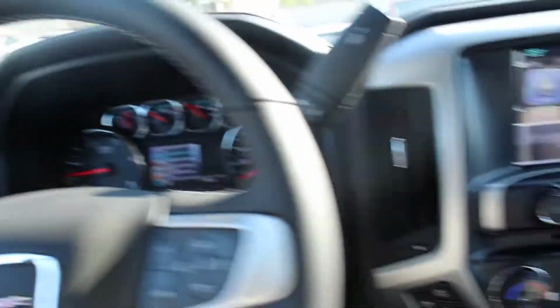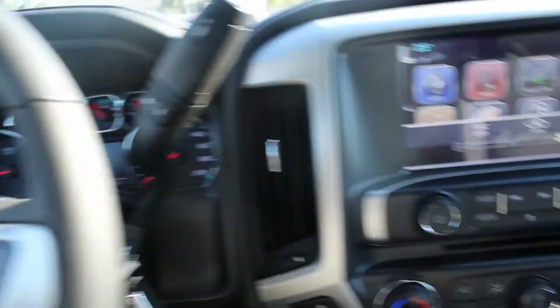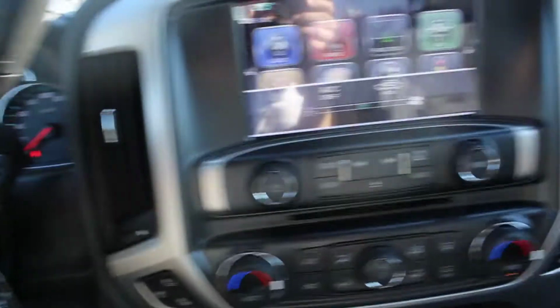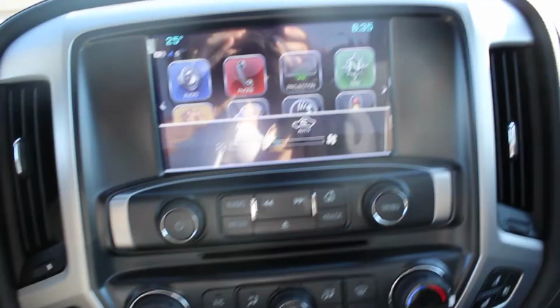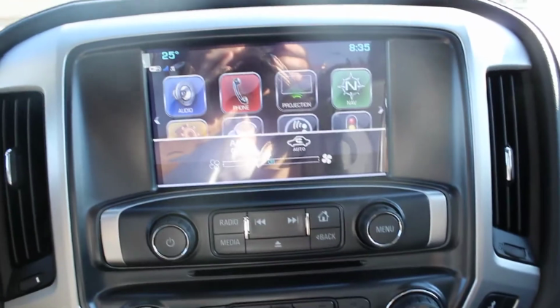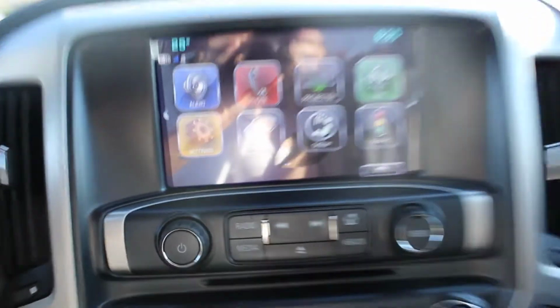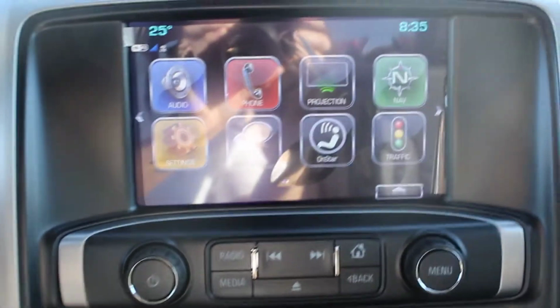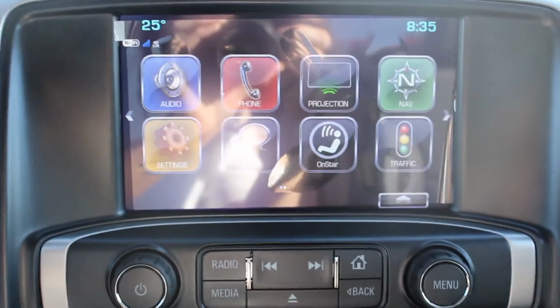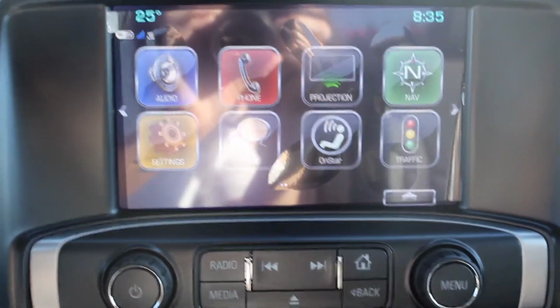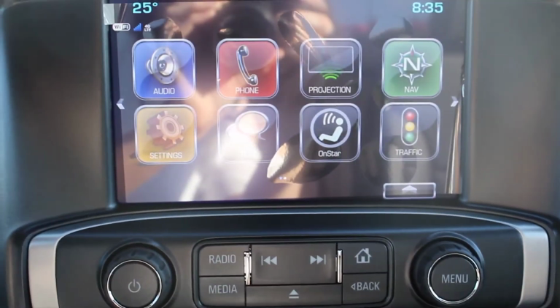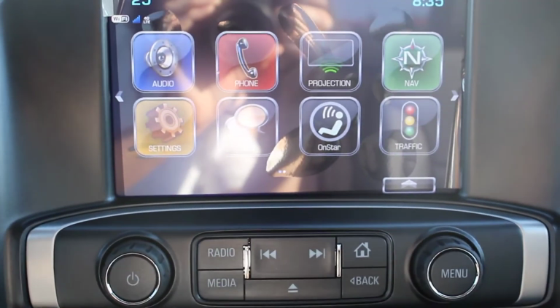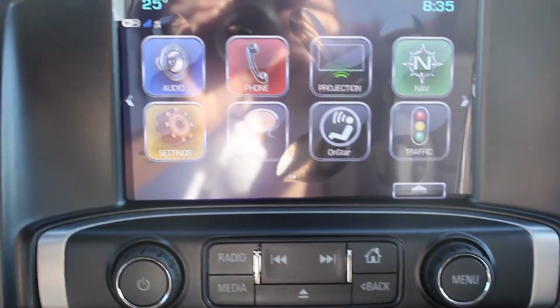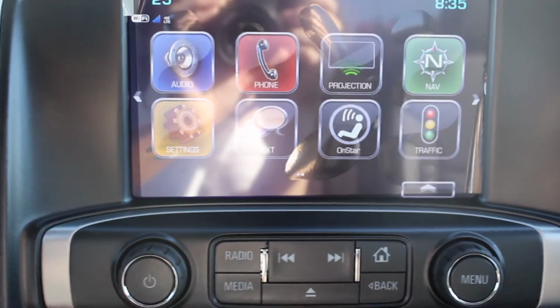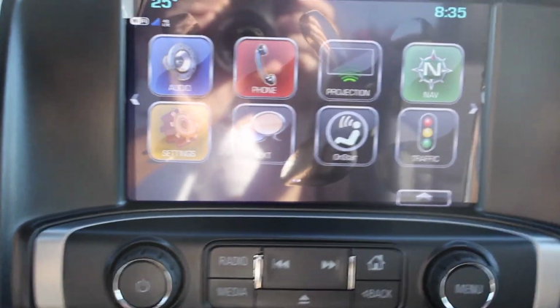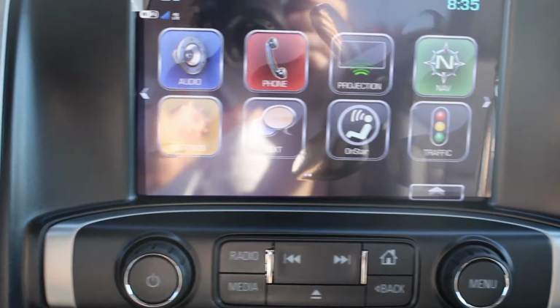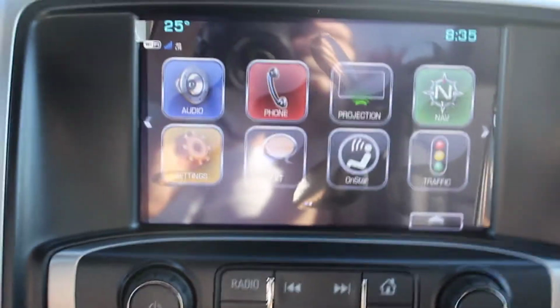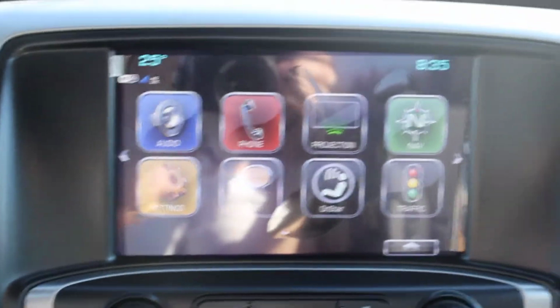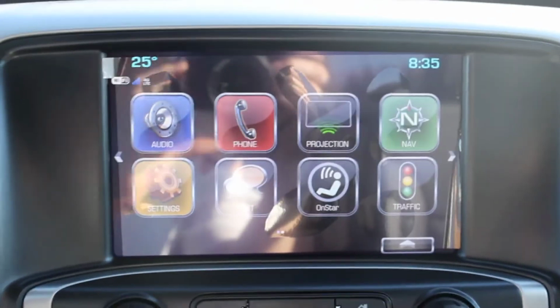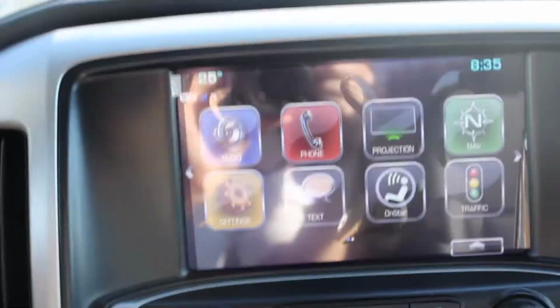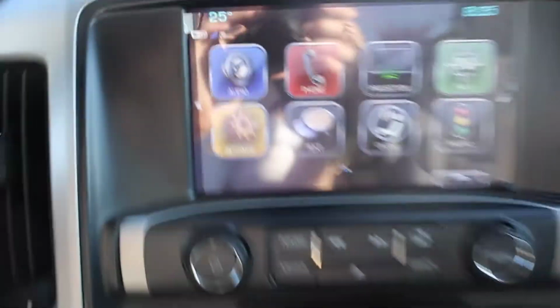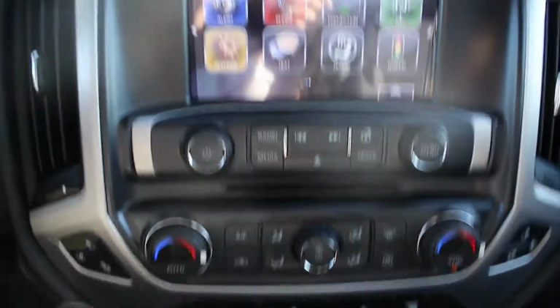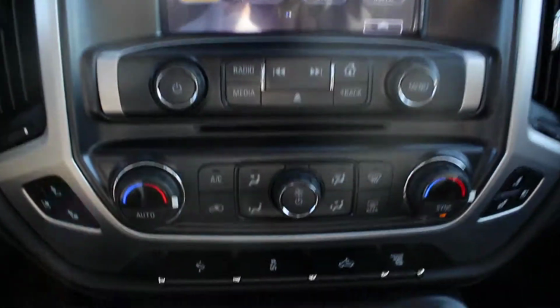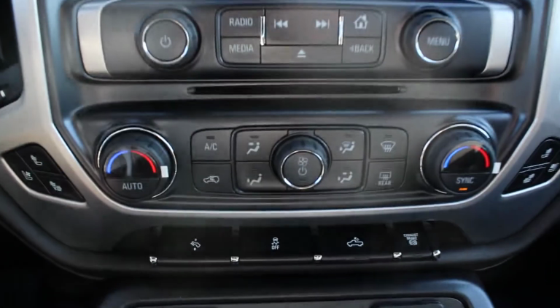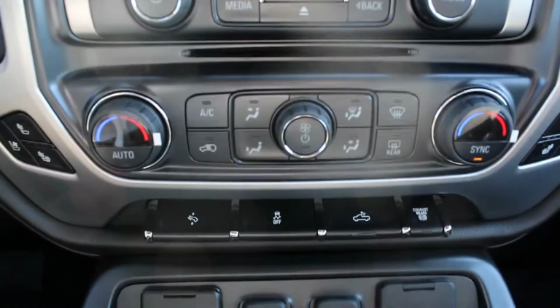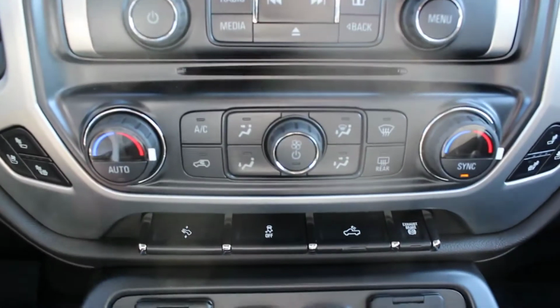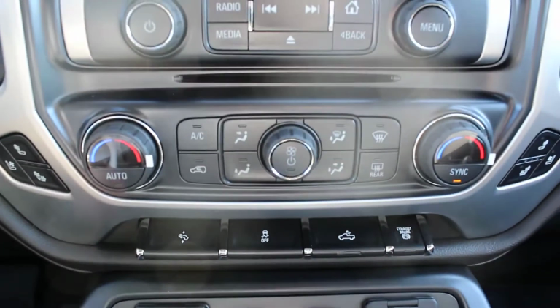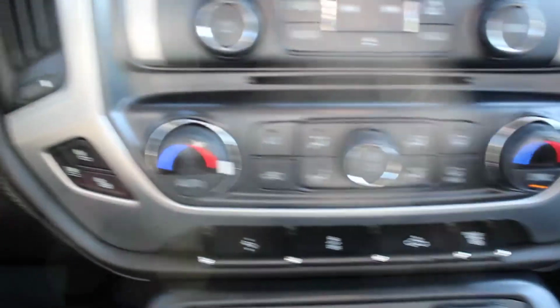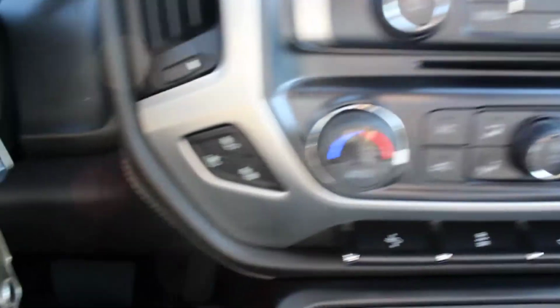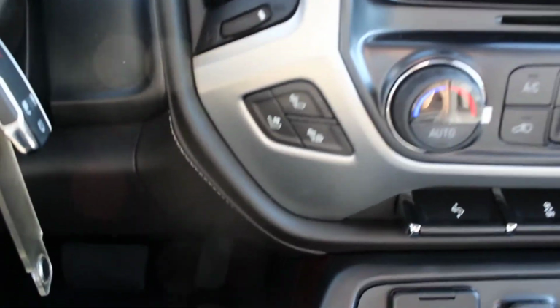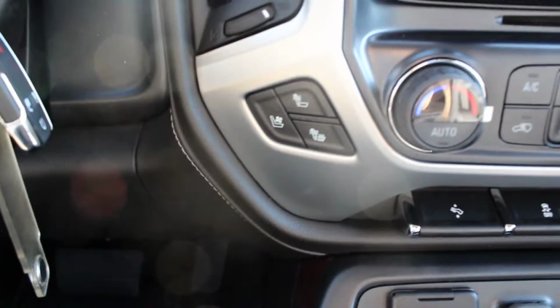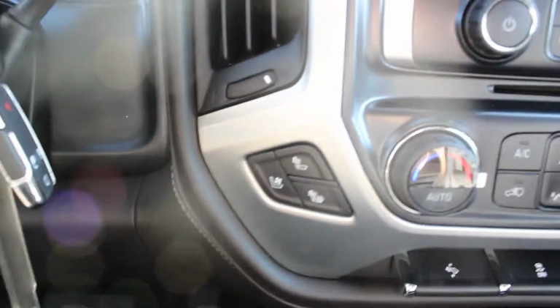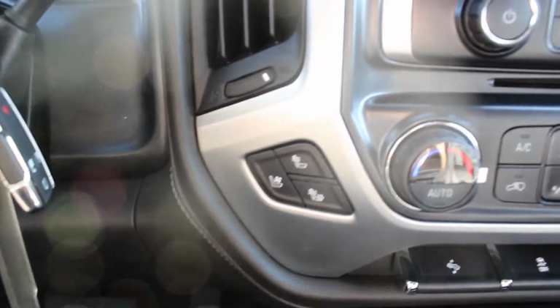On the touchscreen, we've got Bluetooth, Apple CarPlay, and navigation. We've also got automatic climate control and heated and cooled seats.